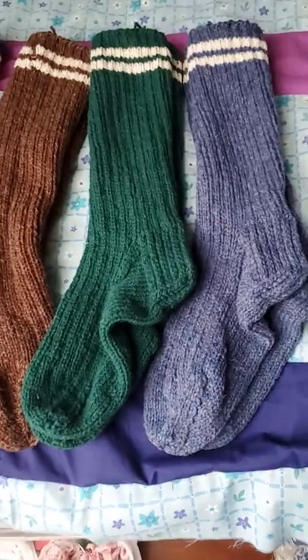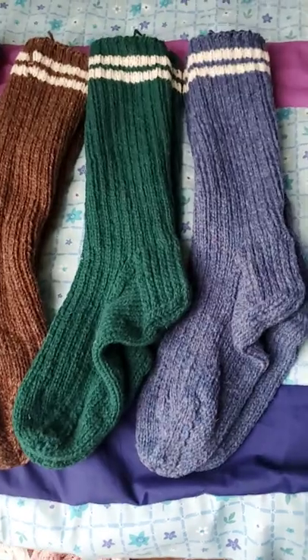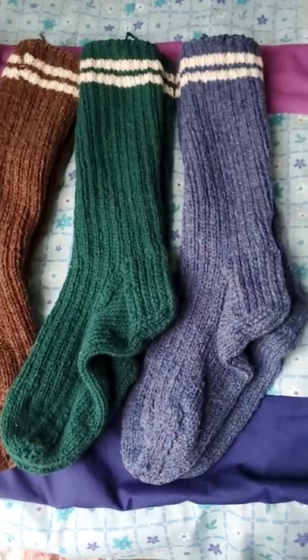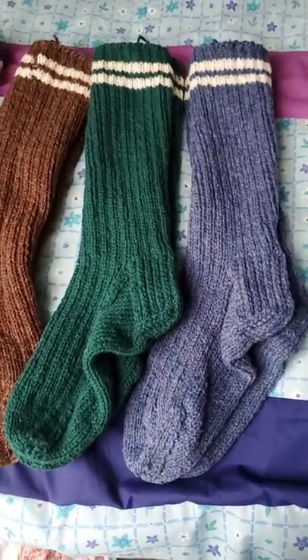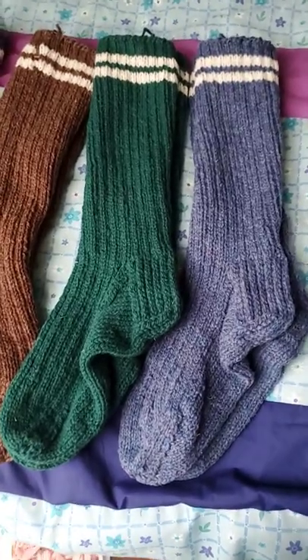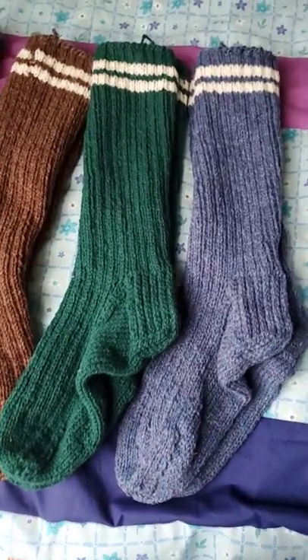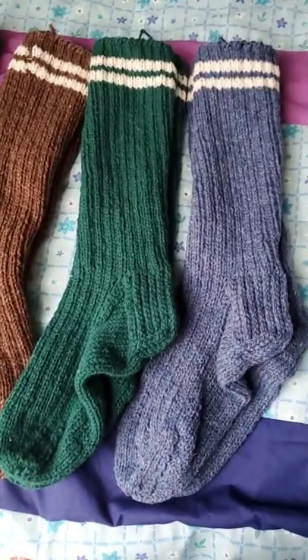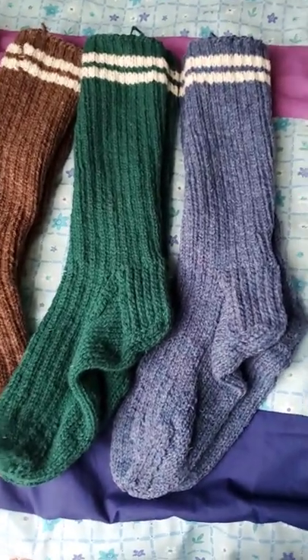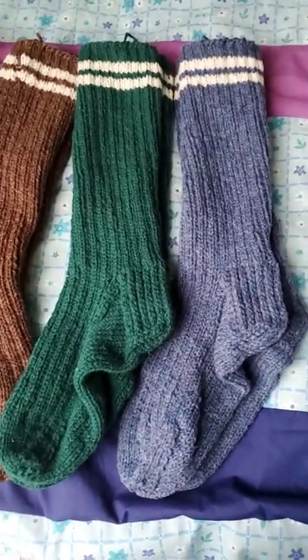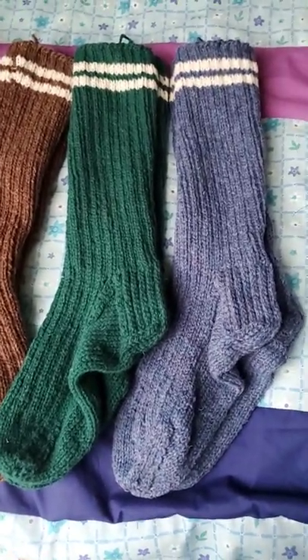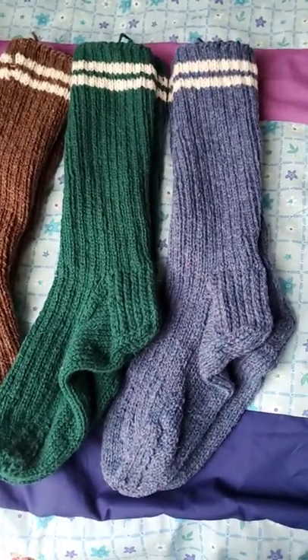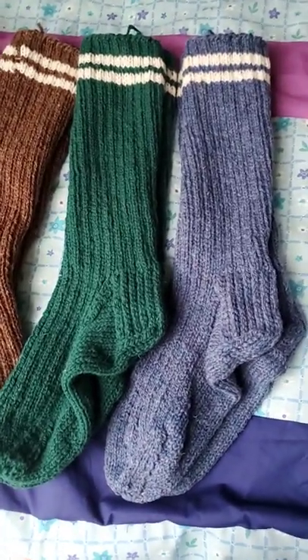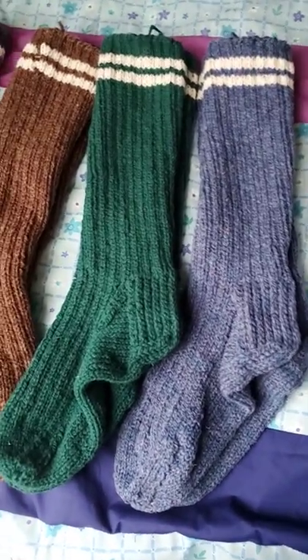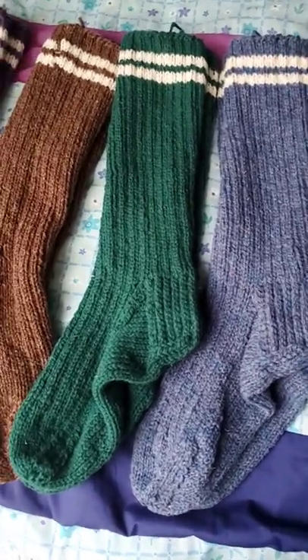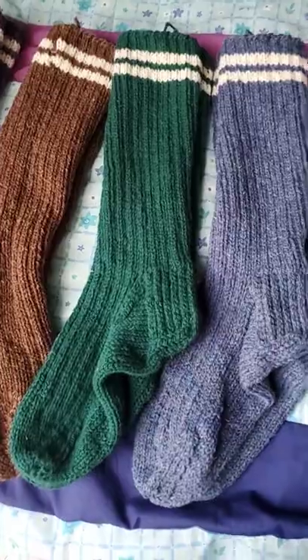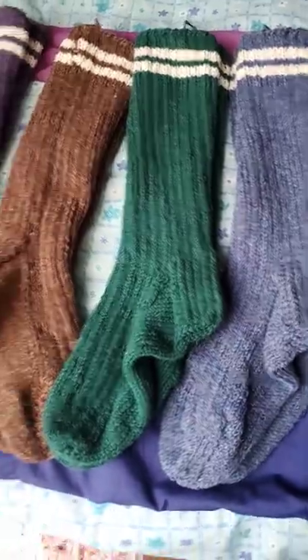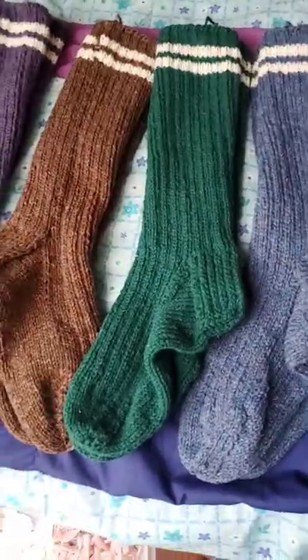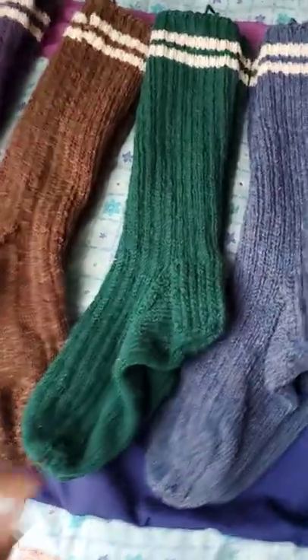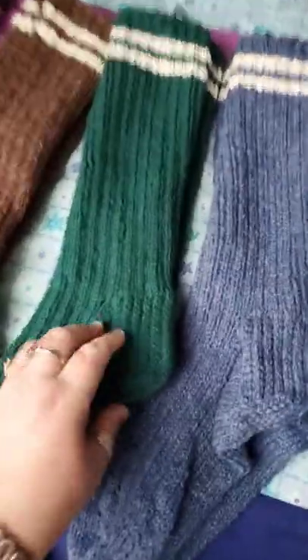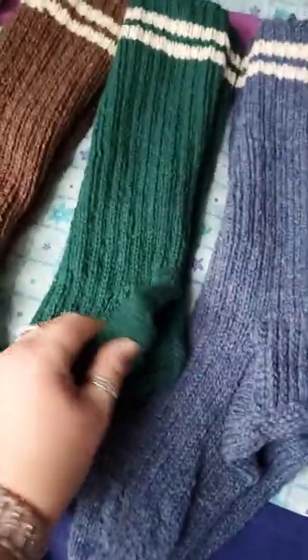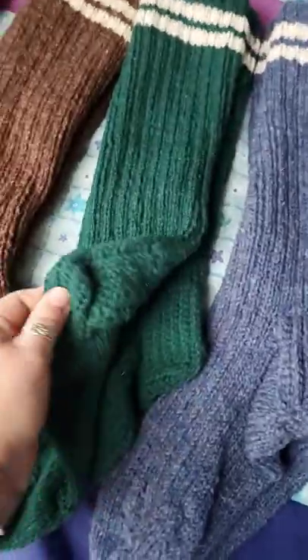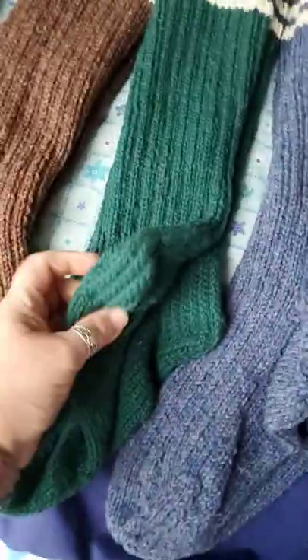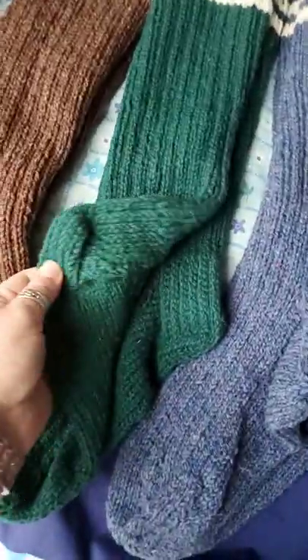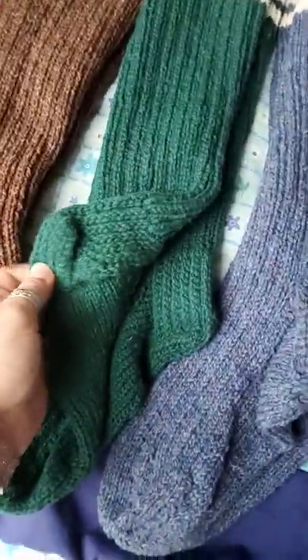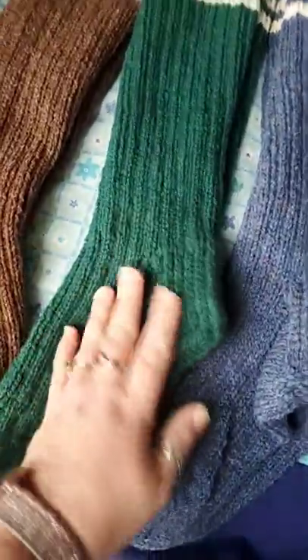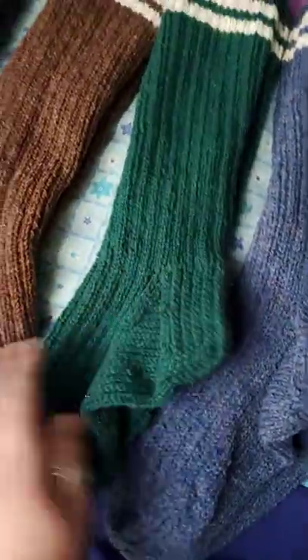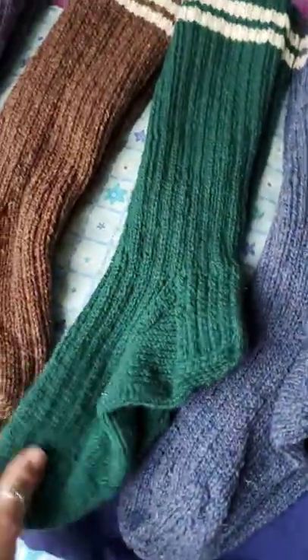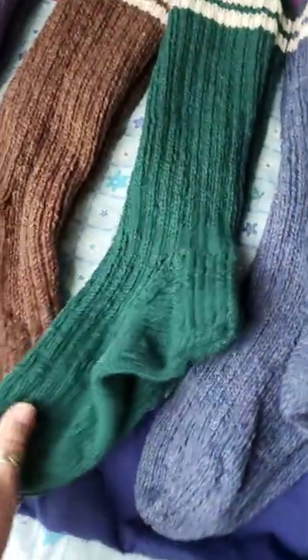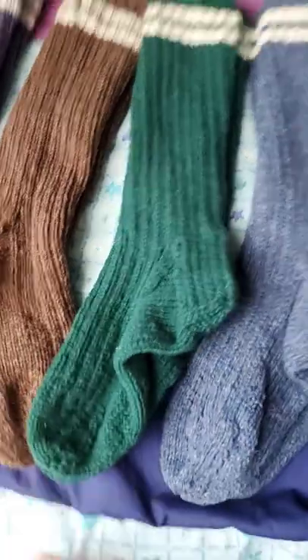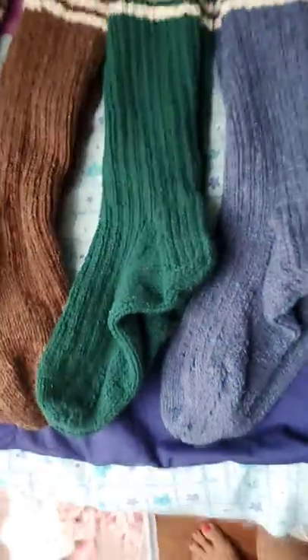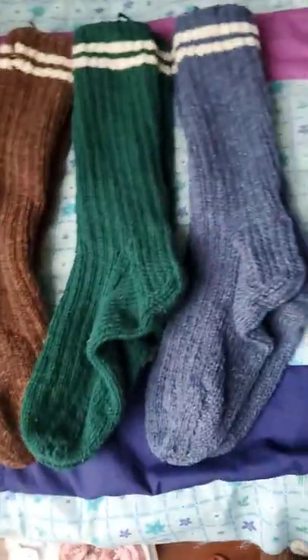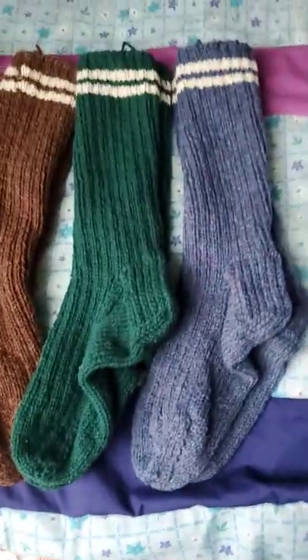I also make wool socks, and eventually I'm going to do a tutorial on making these lovely wool socks. They're made with the real double knit heels, so they last a long, long time, and they're made with real wool.